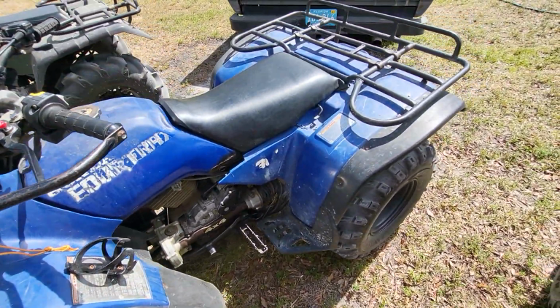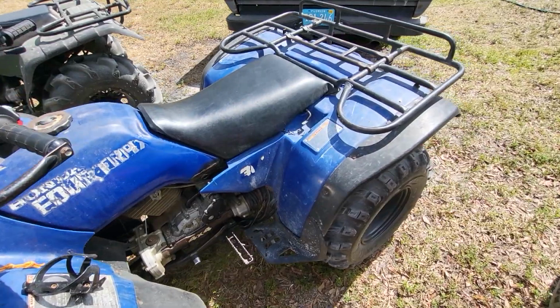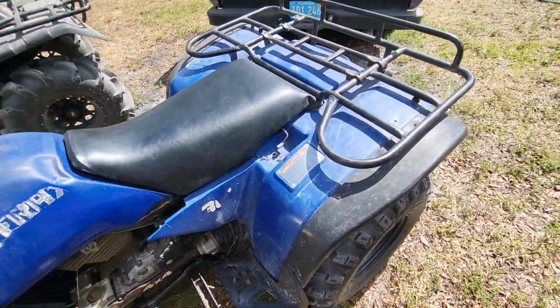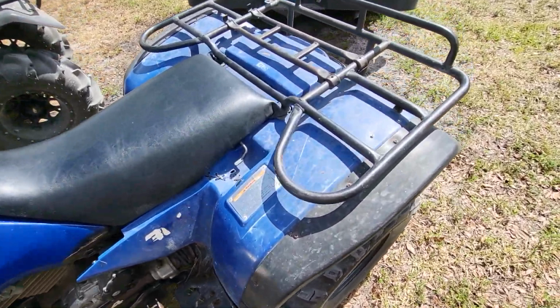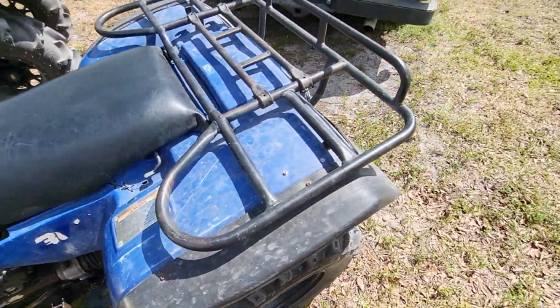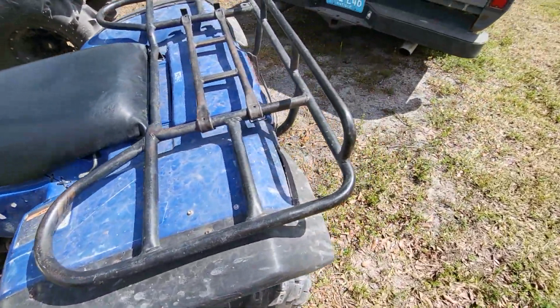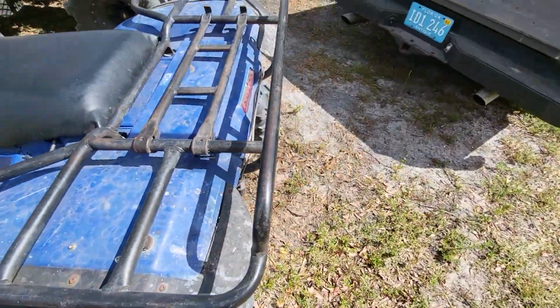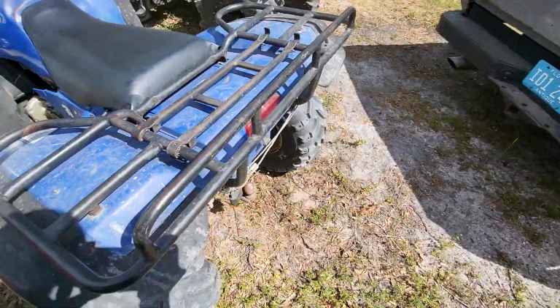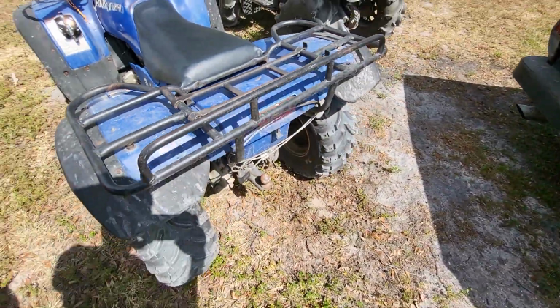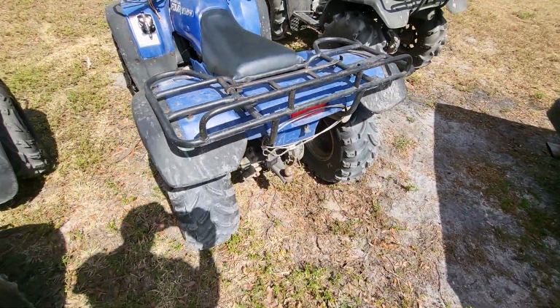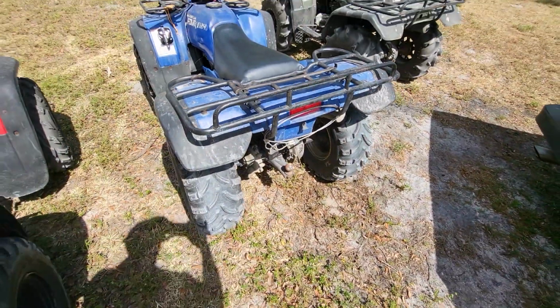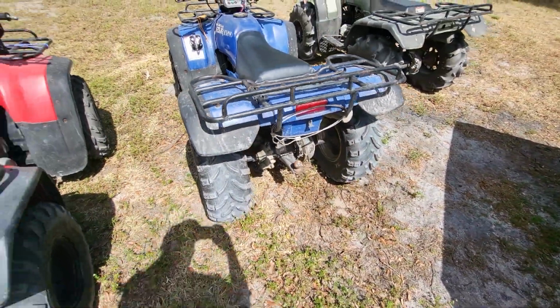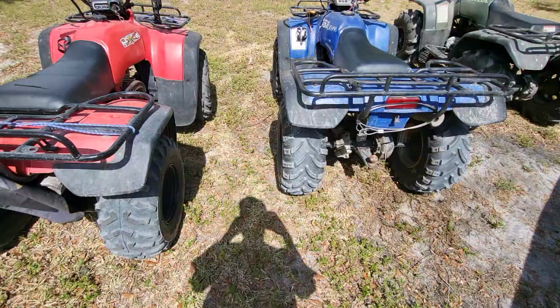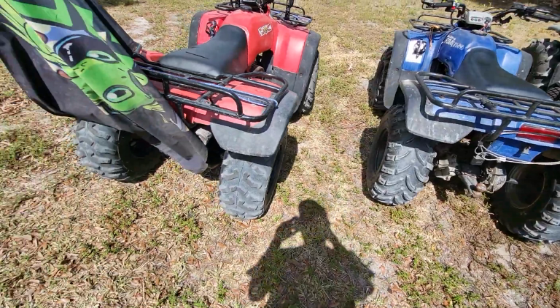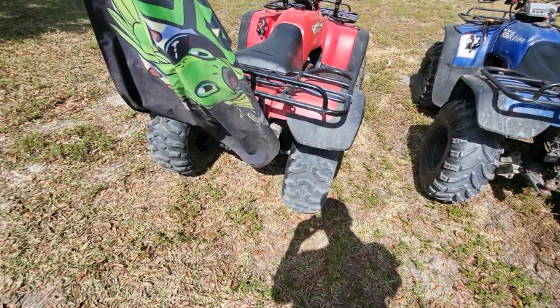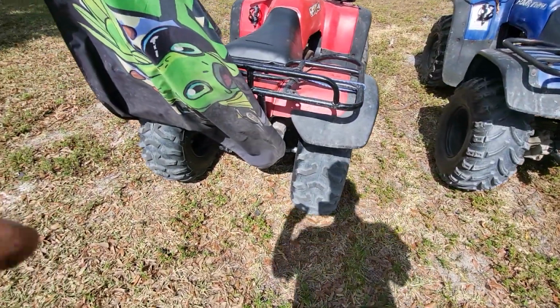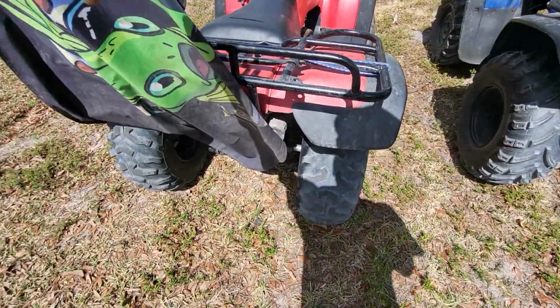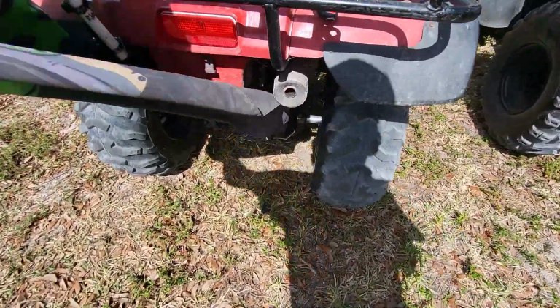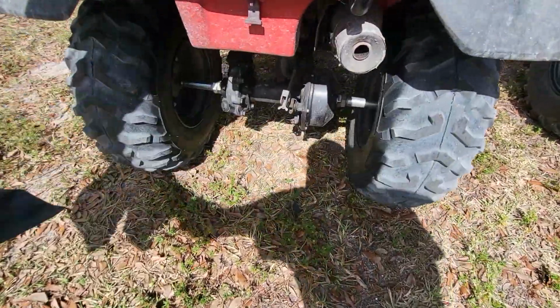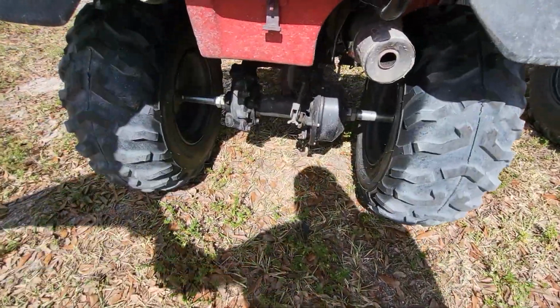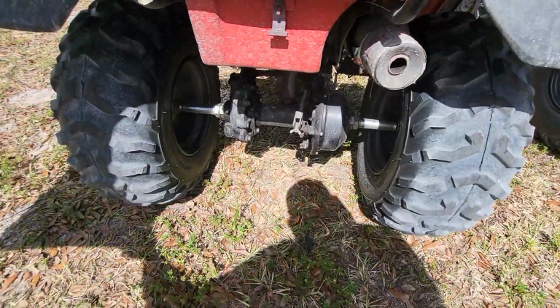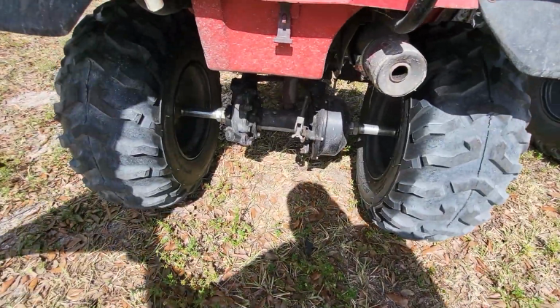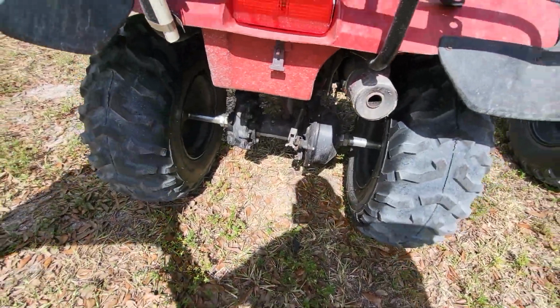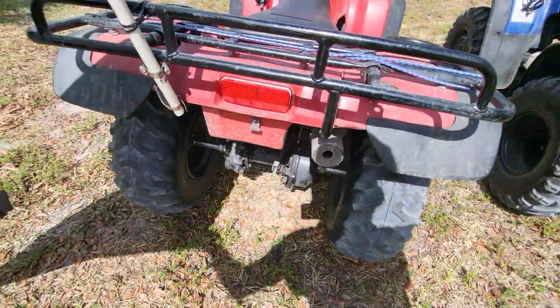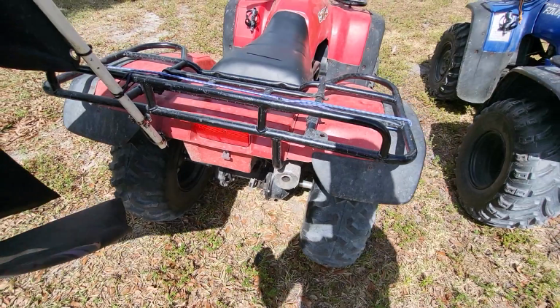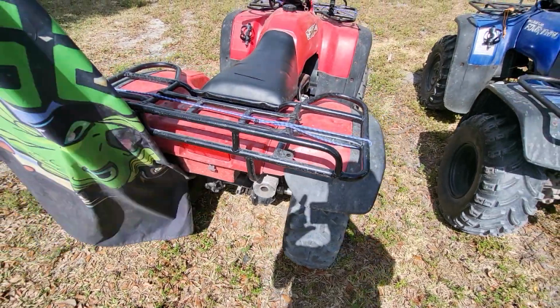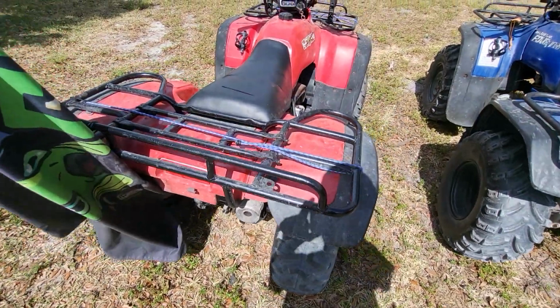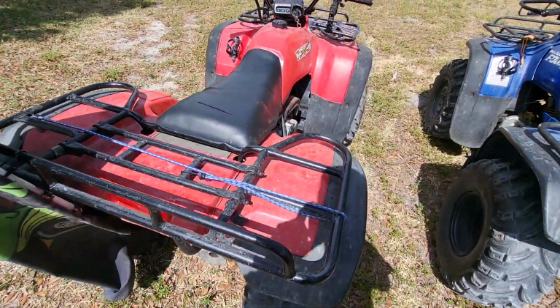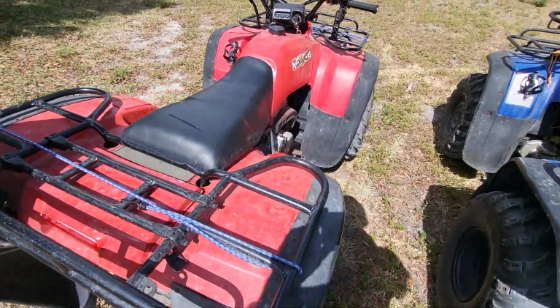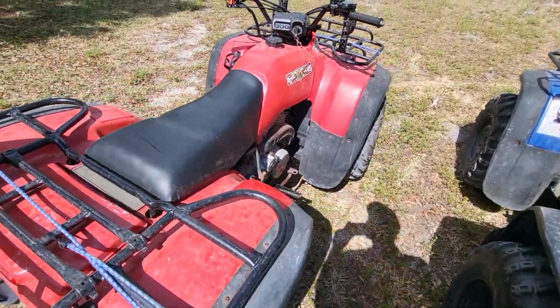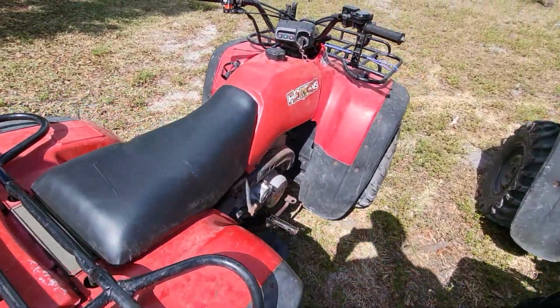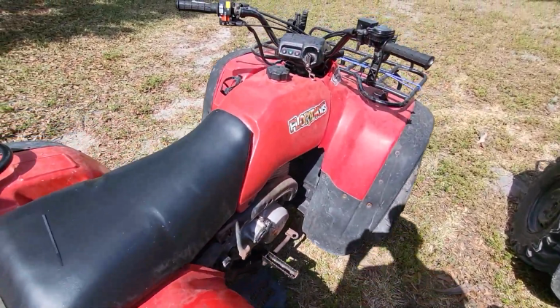This is my '91 Fourtrax — ain't nothing really done especially to it, just a four-wheel drive 300. This one here's got a brand new rear end under it. This is a two-wheel drive '89, I believe it is.